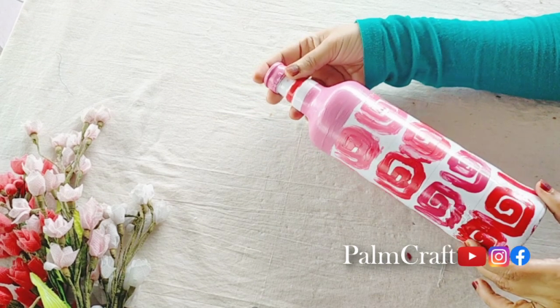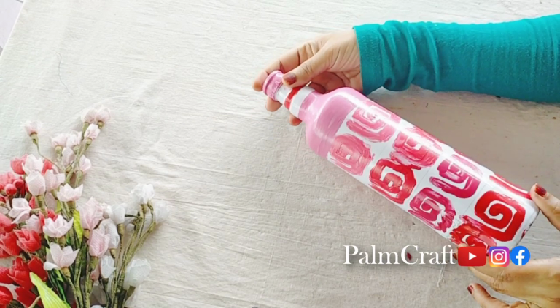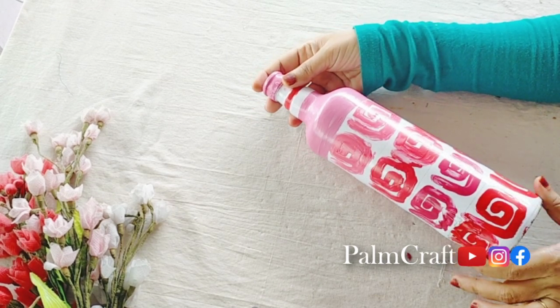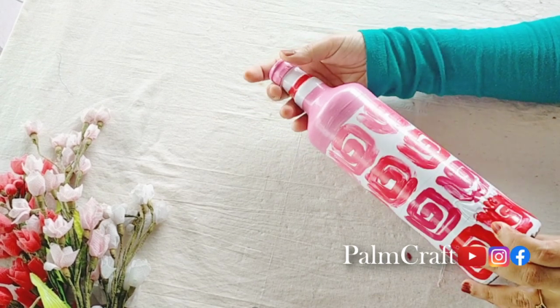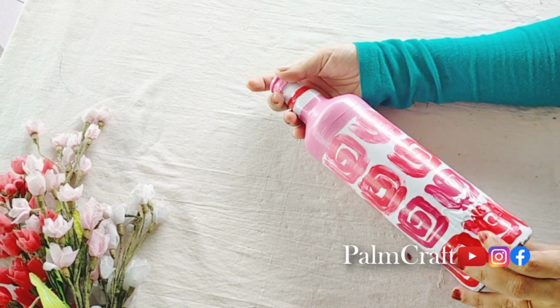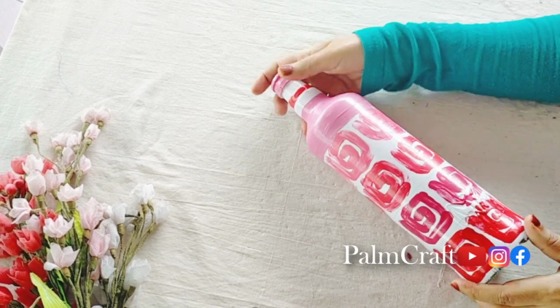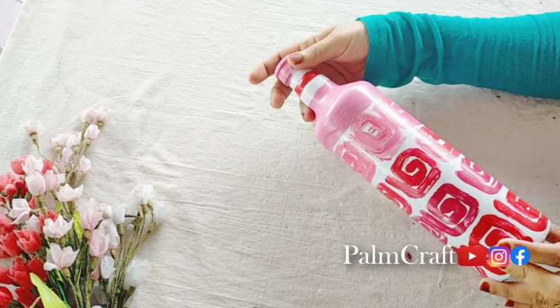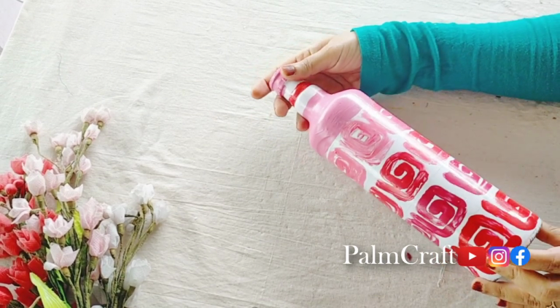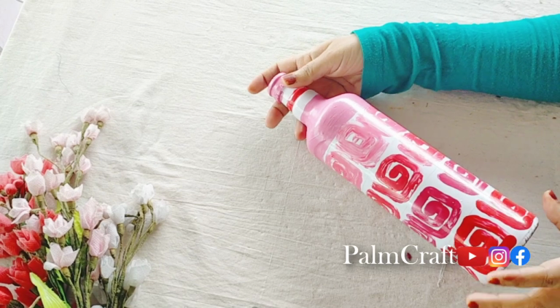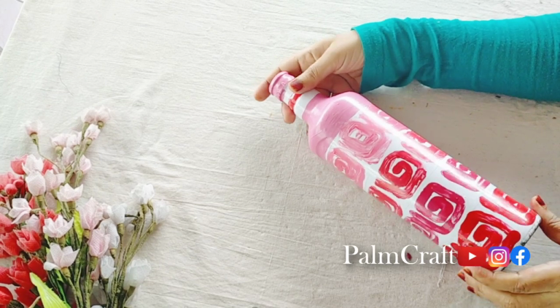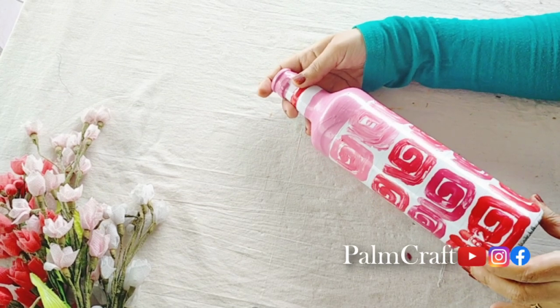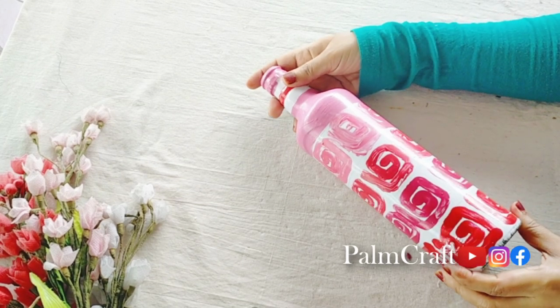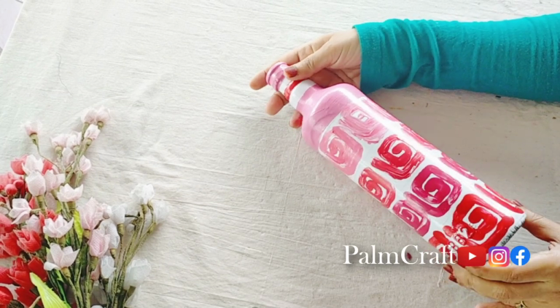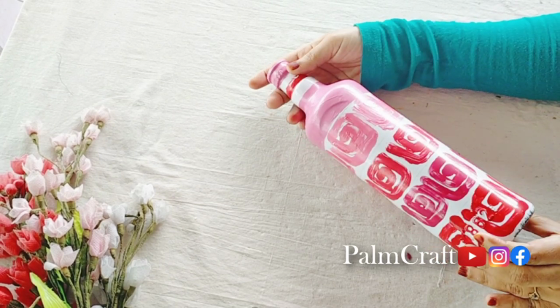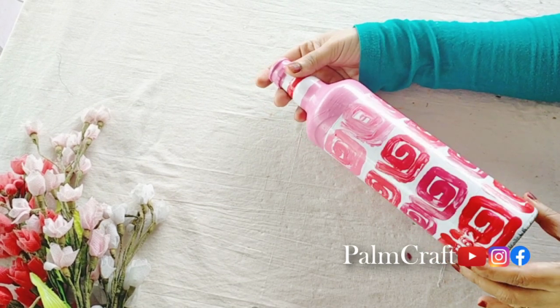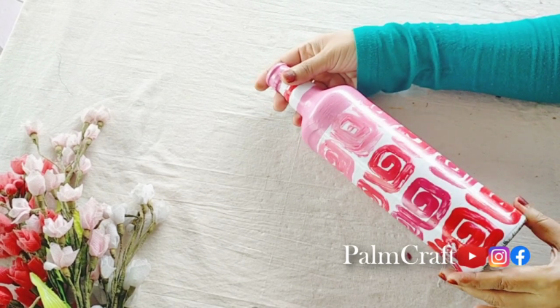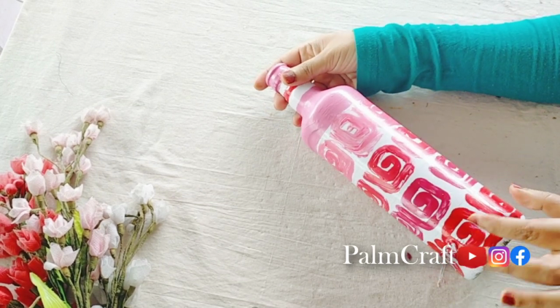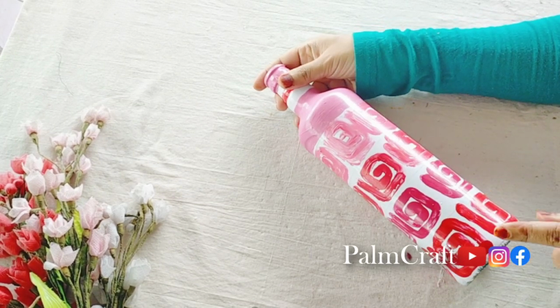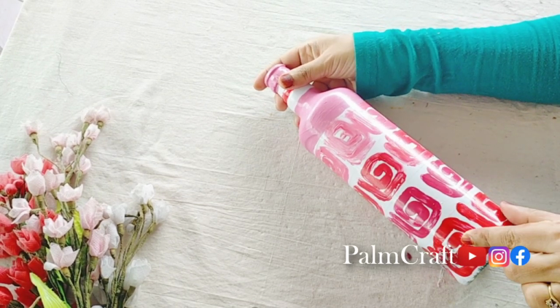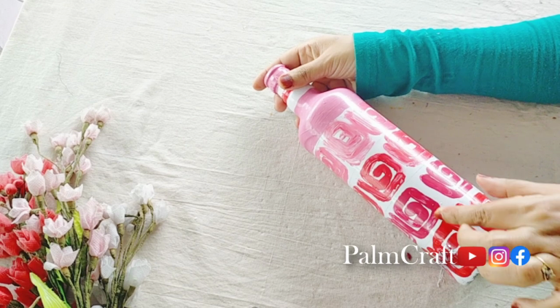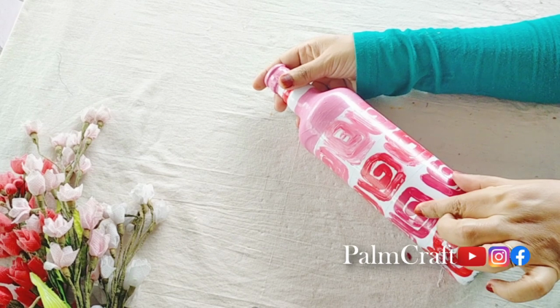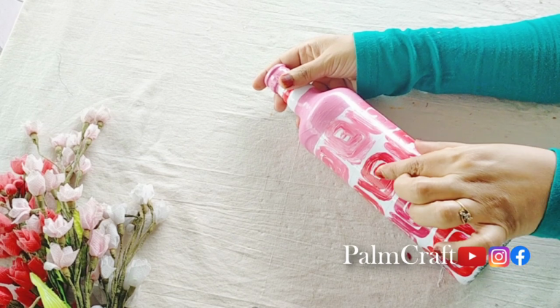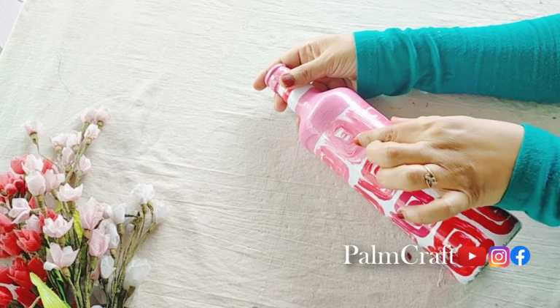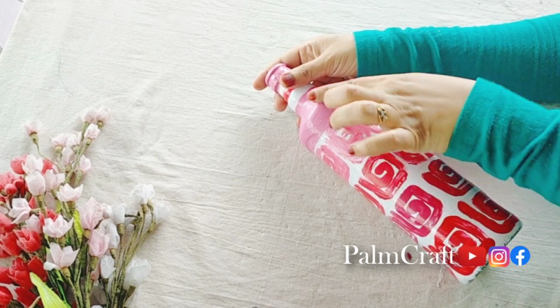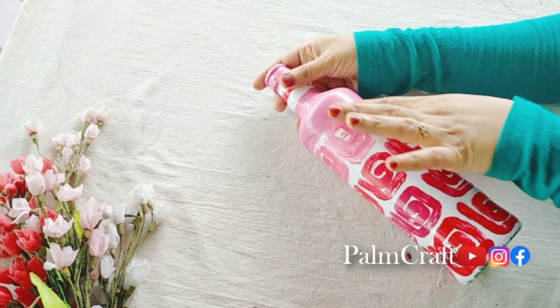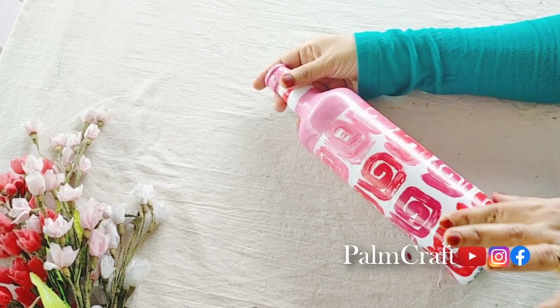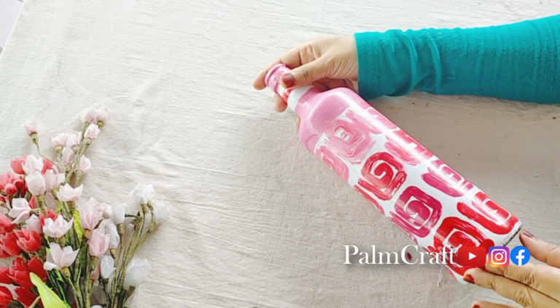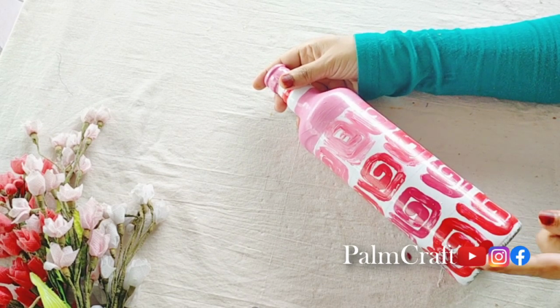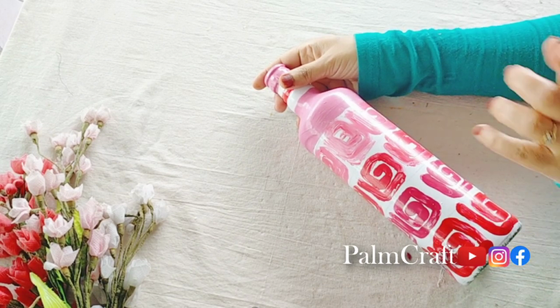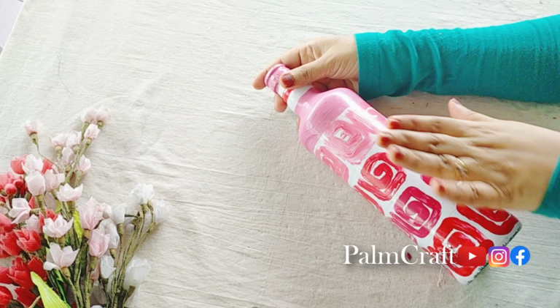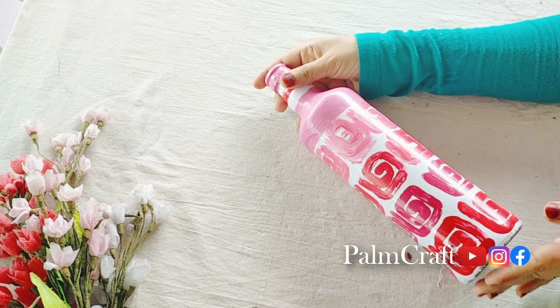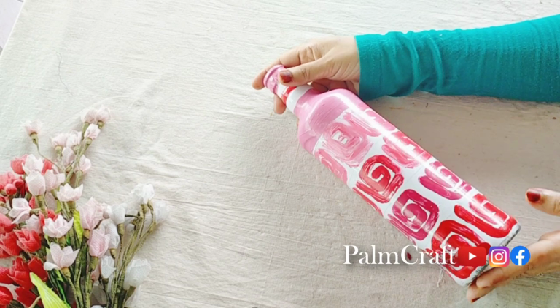We will have 3 simple and cute bottles. We will start this video. Please comment below. If you like, subscribe and support us.